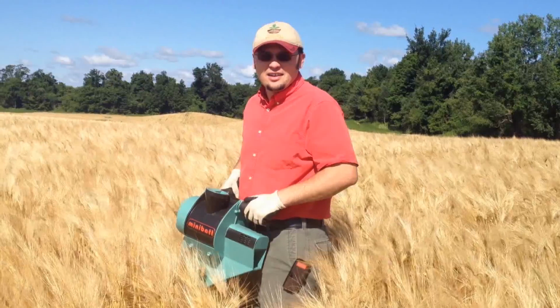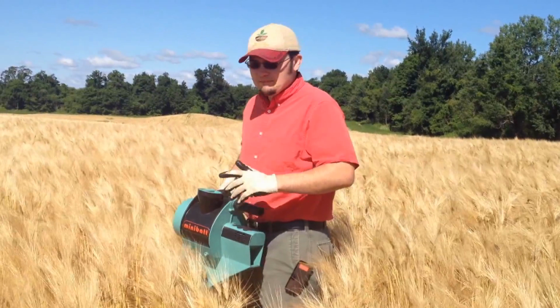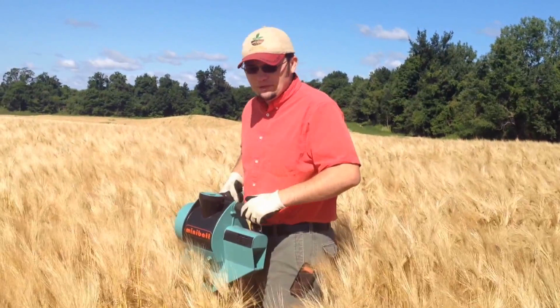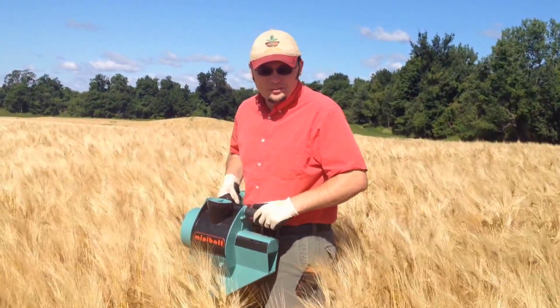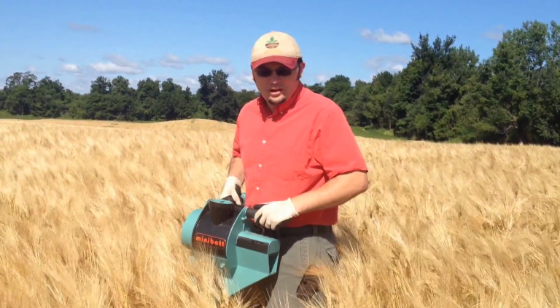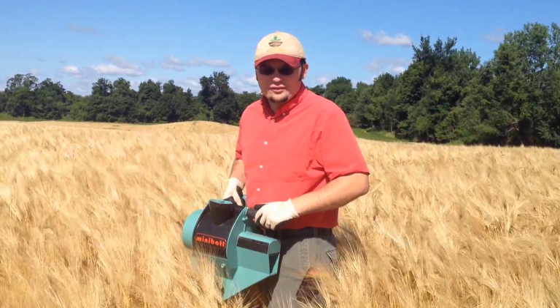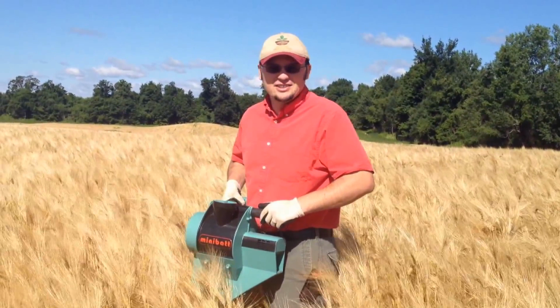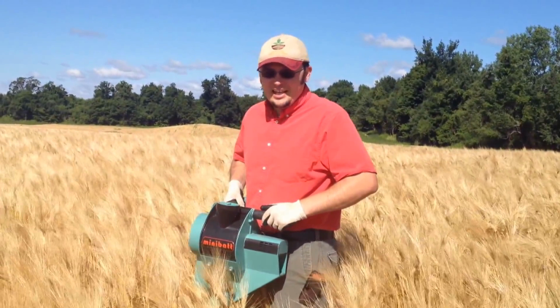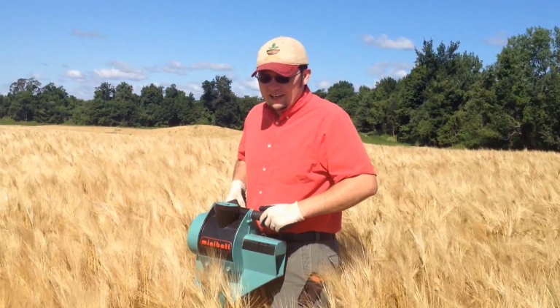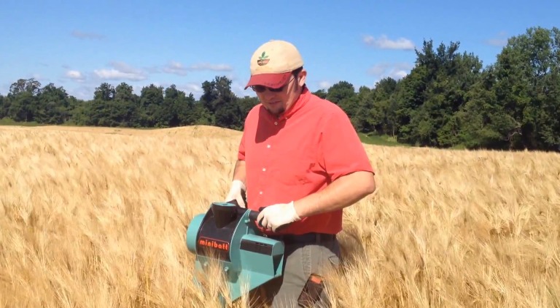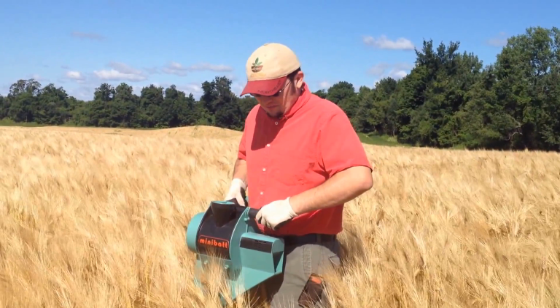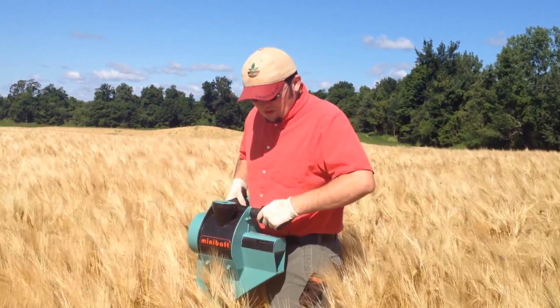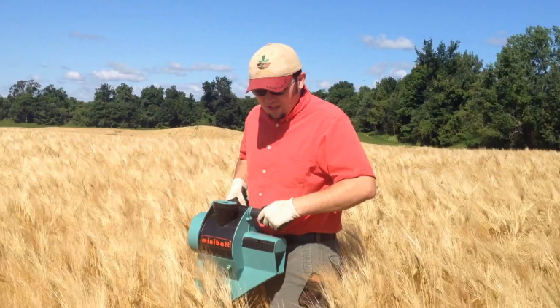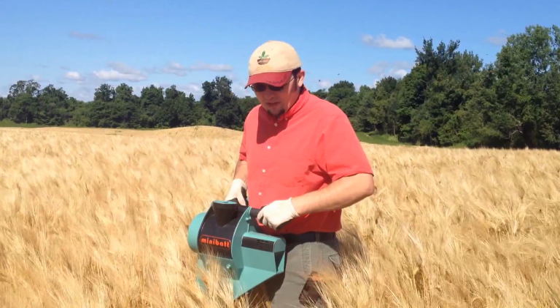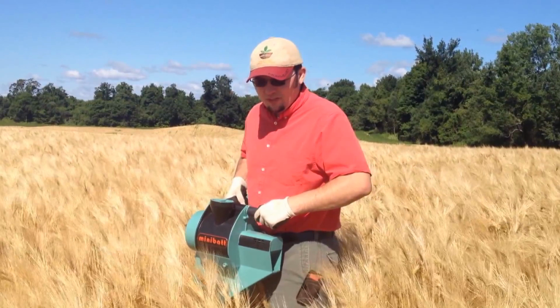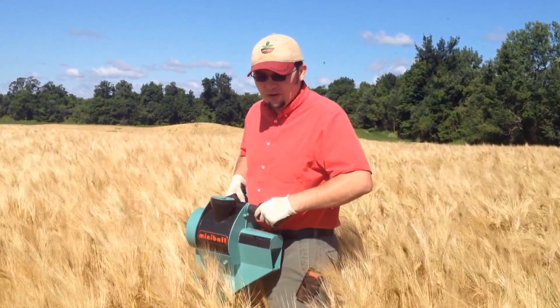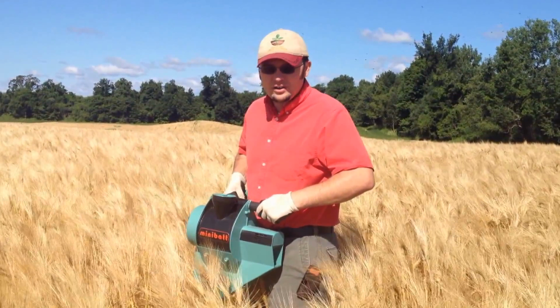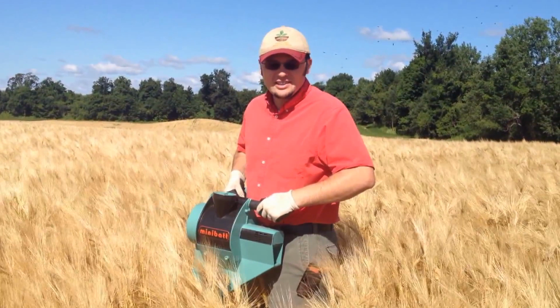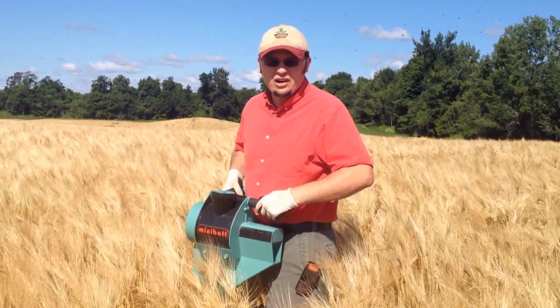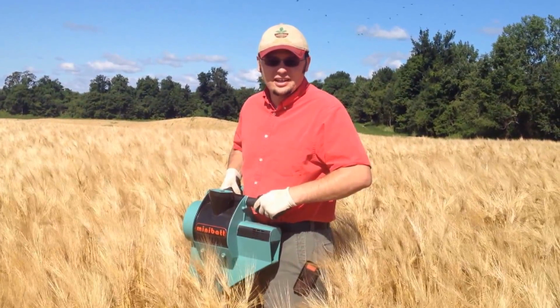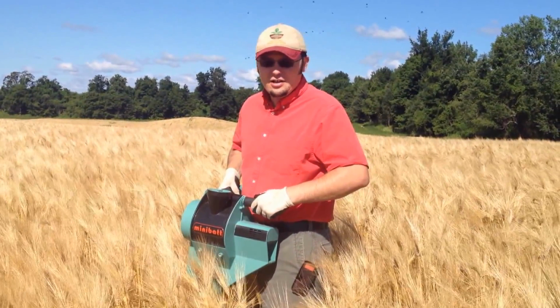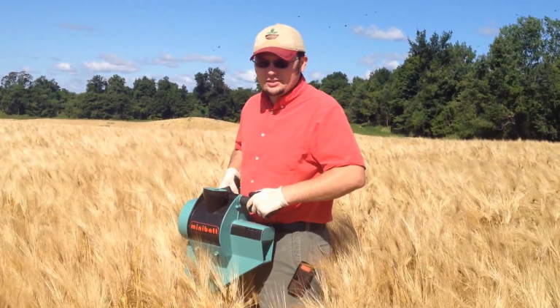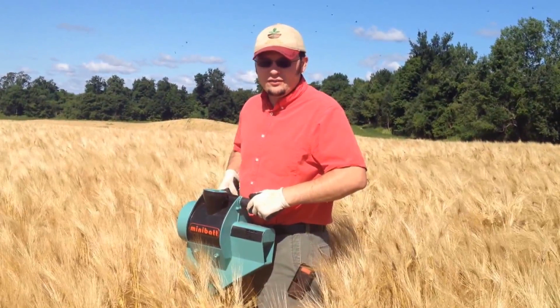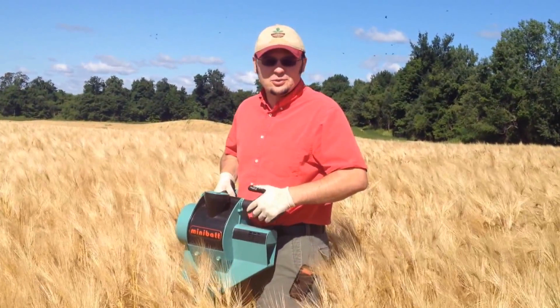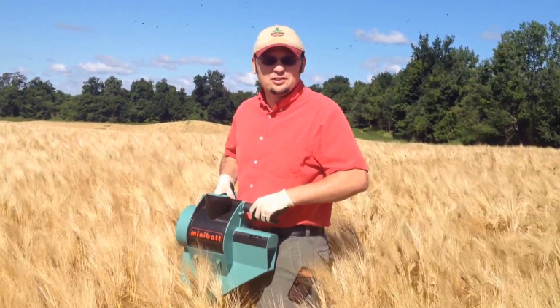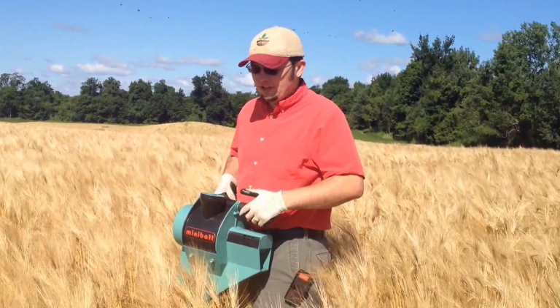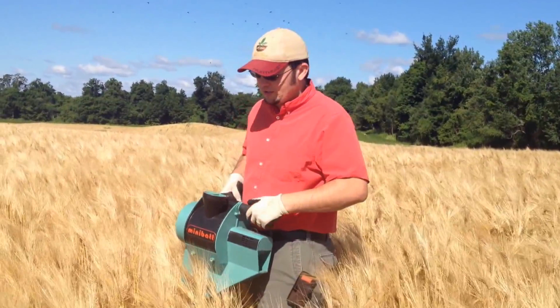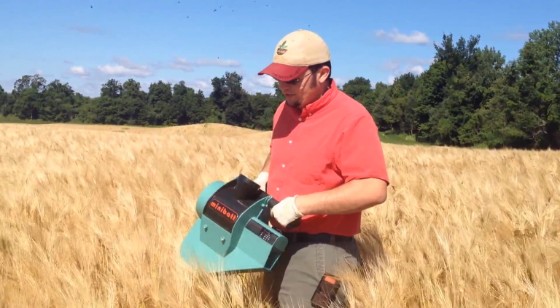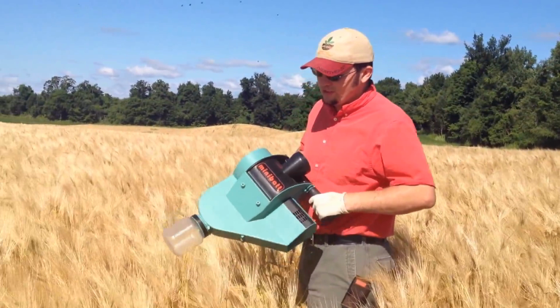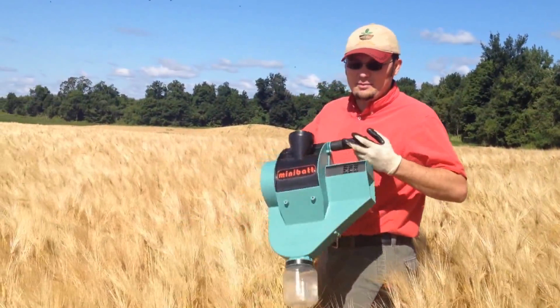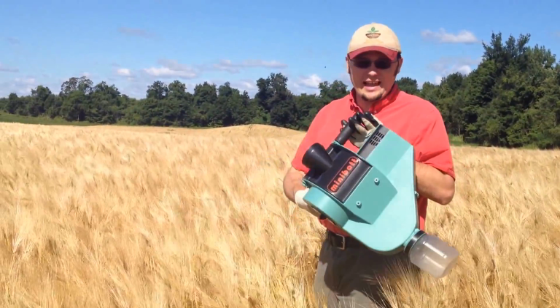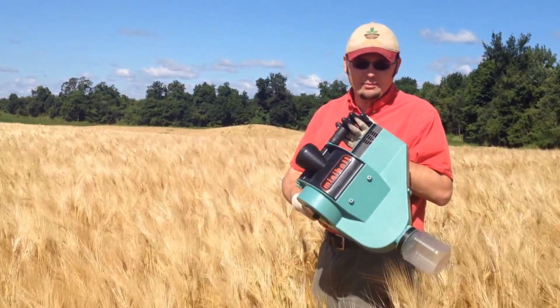I'm Bill Verbaton with Cornell Cooperative Extension. It is July 24th. We are out in Orleans County harvesting a malting barley field — spring malting barley, variety Quest — and we are using a mini bat hand combine.